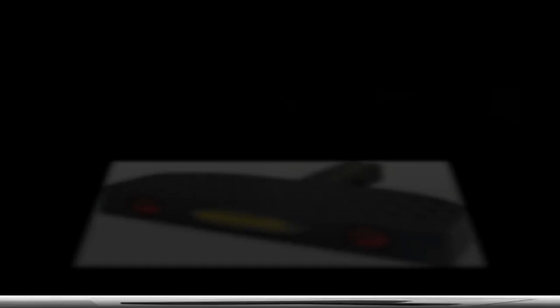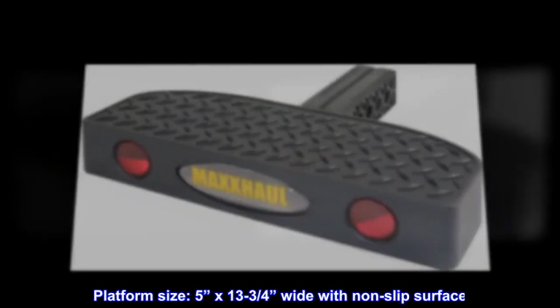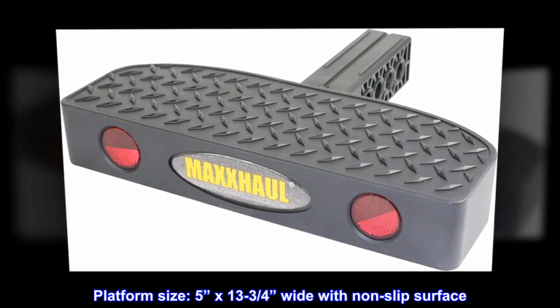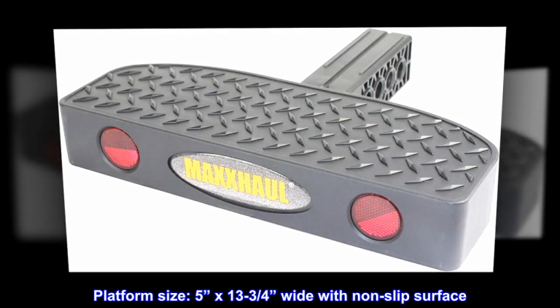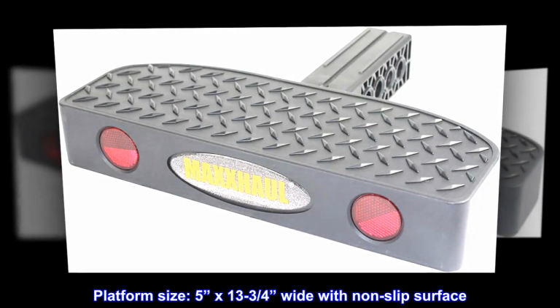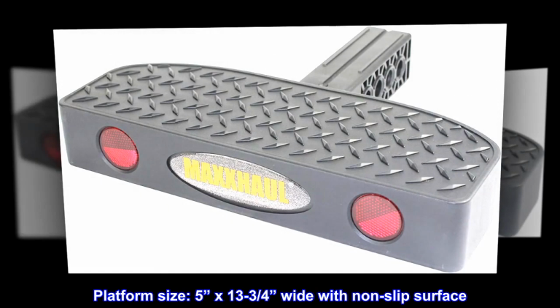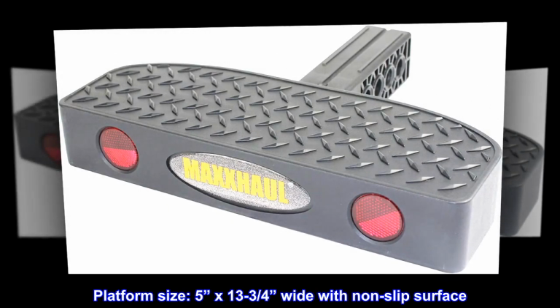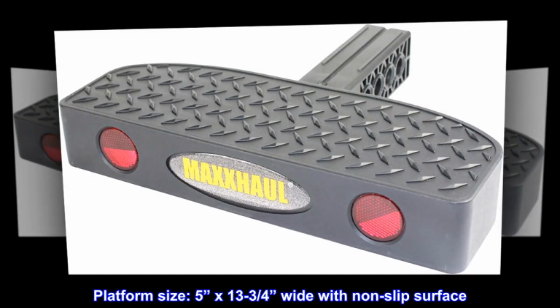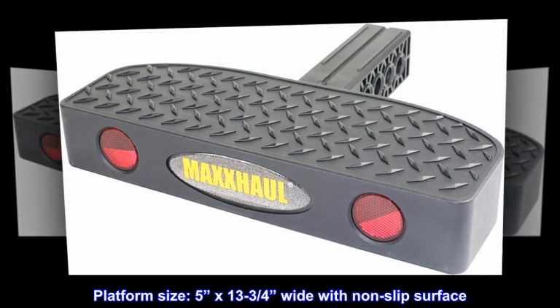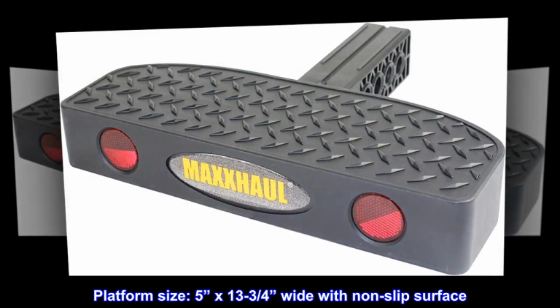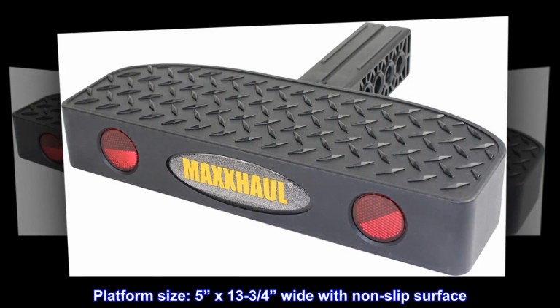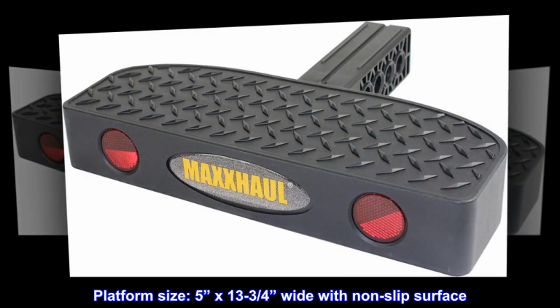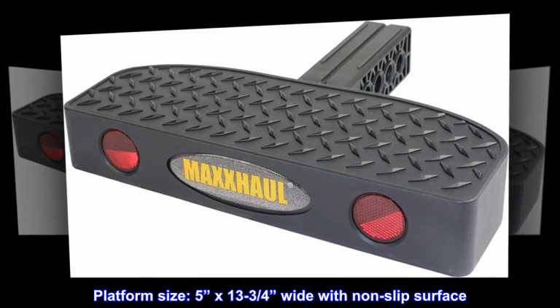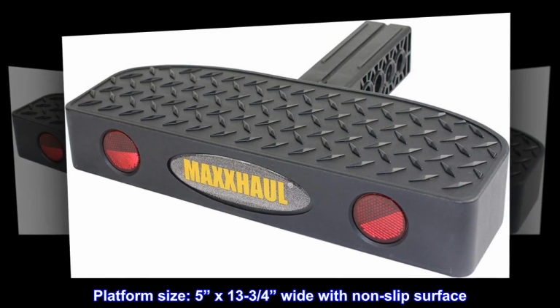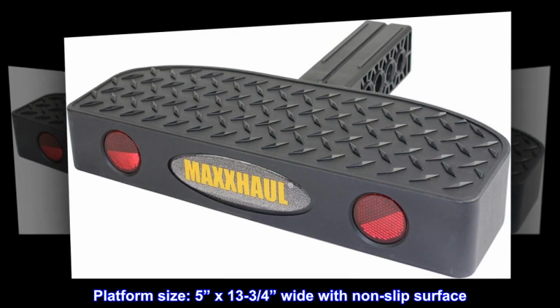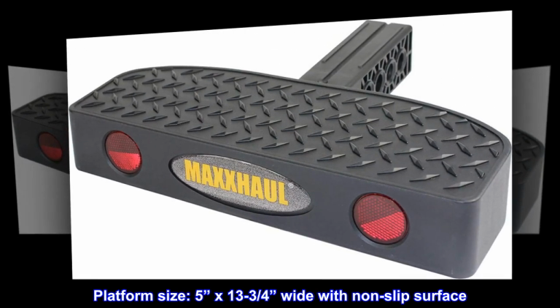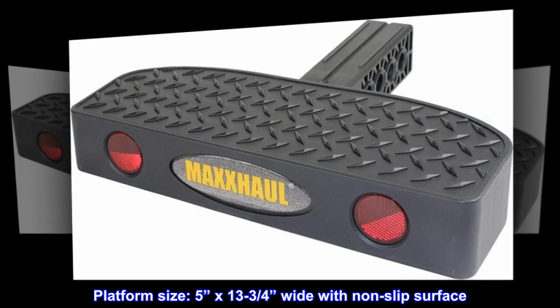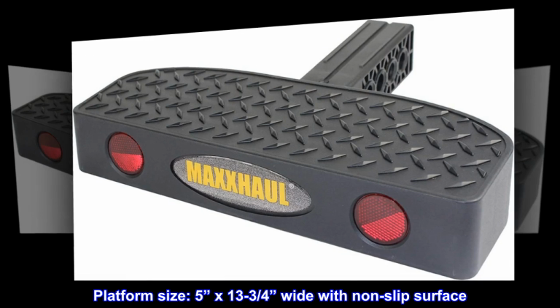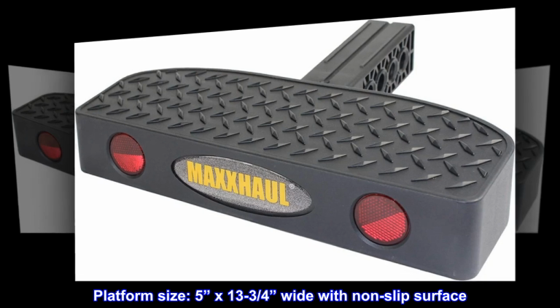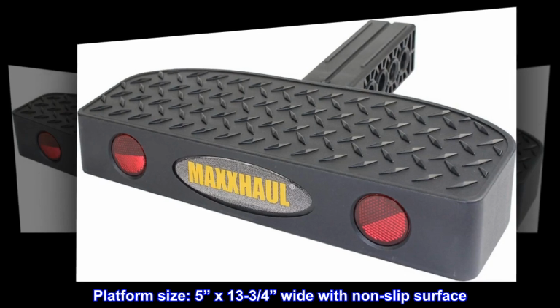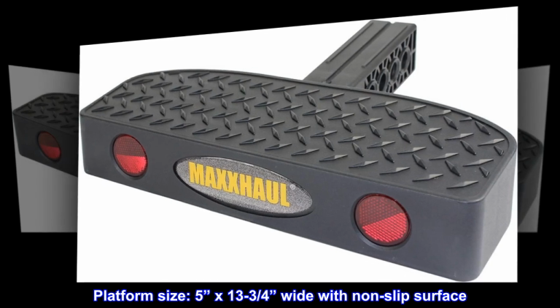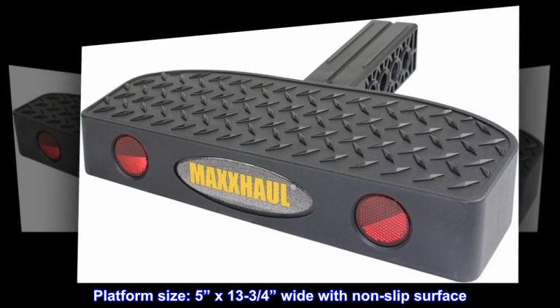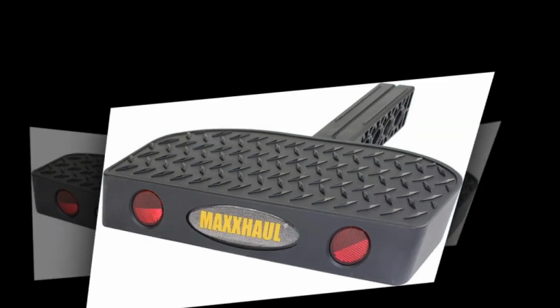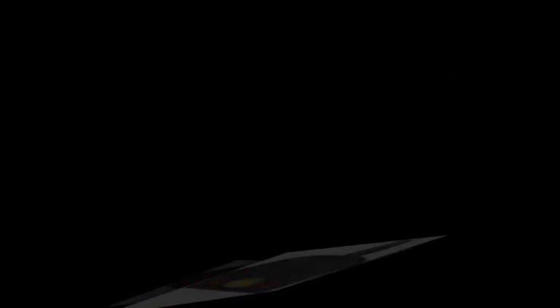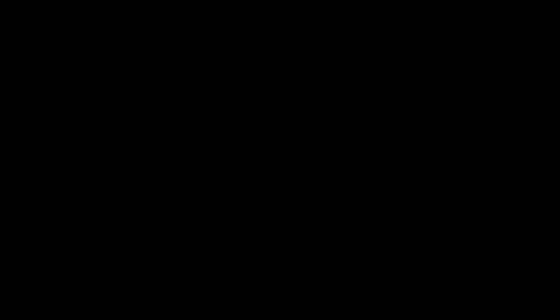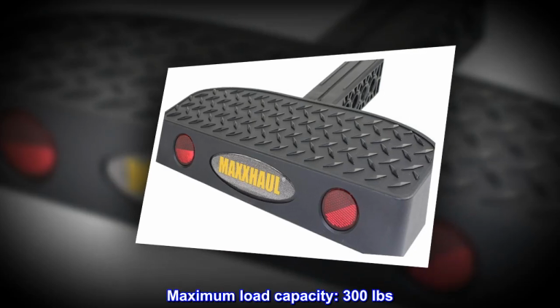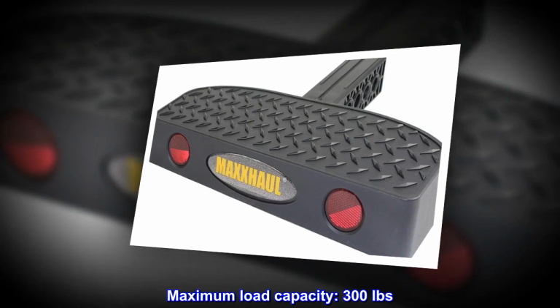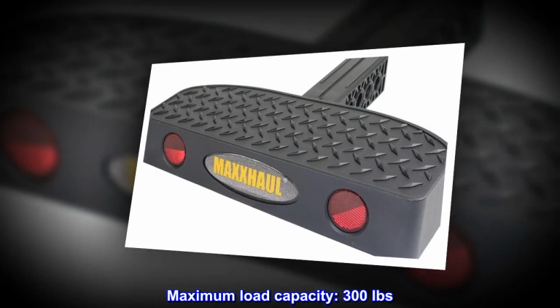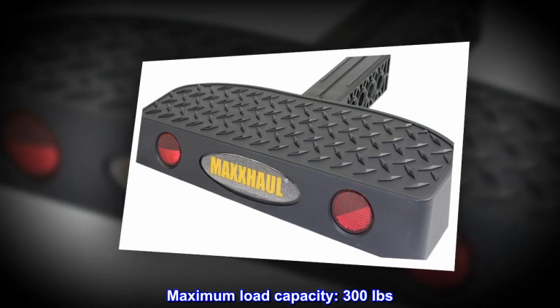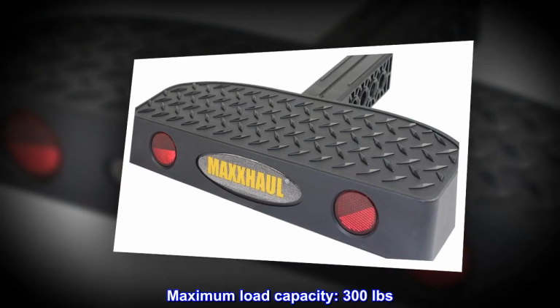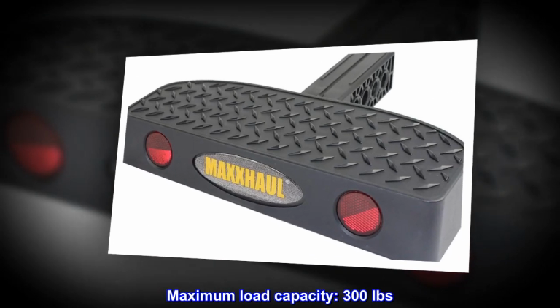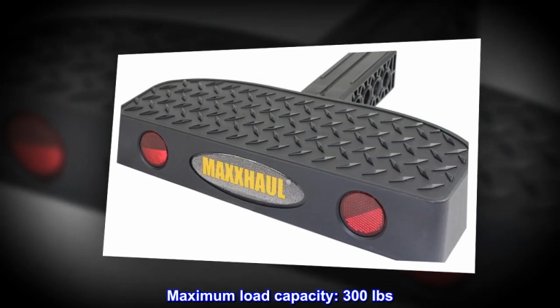Platform size: 5 inches by 13¾ inches wide with non-slip surface. Maximum load capacity: 300 pounds.